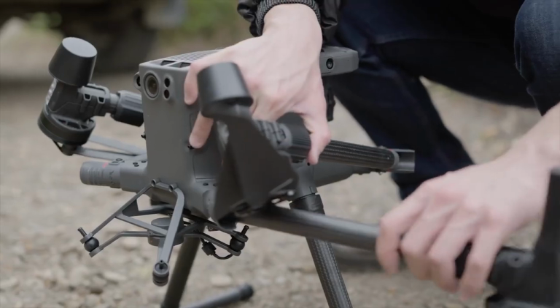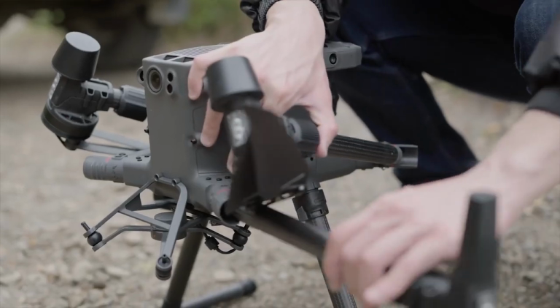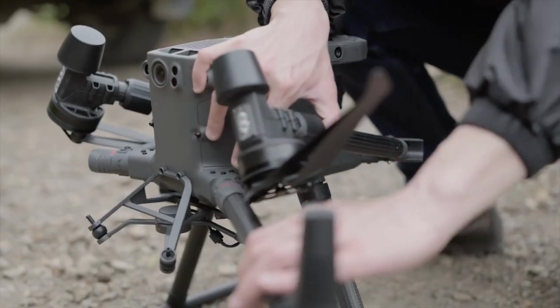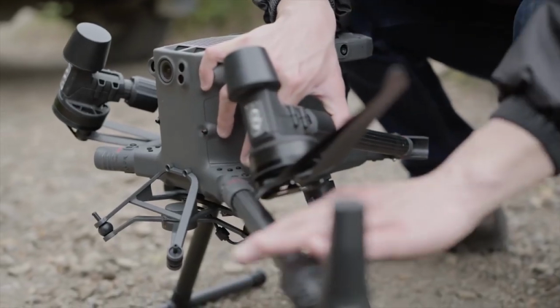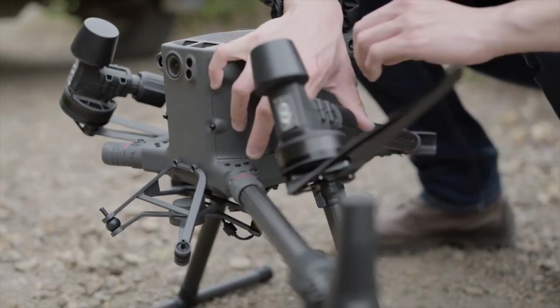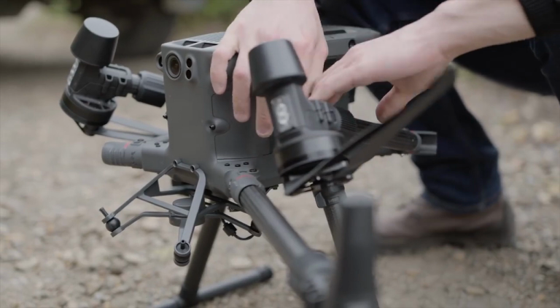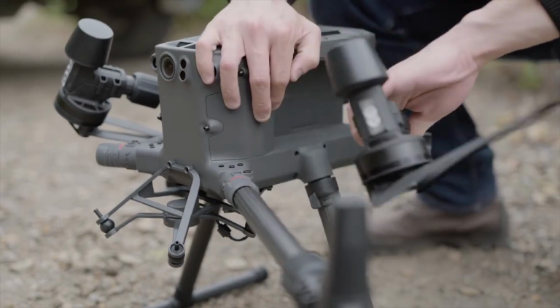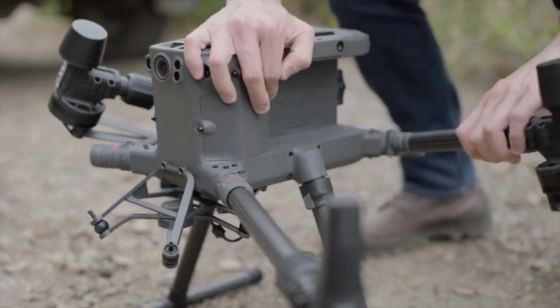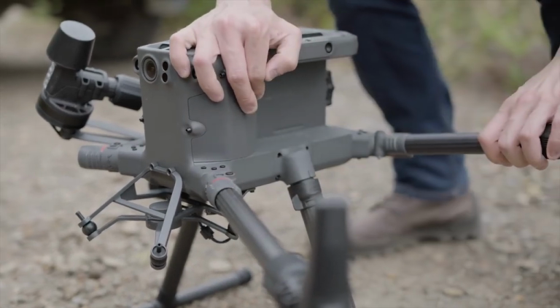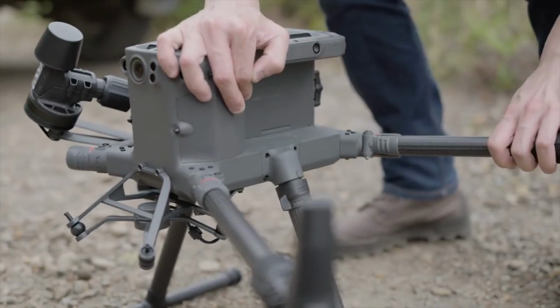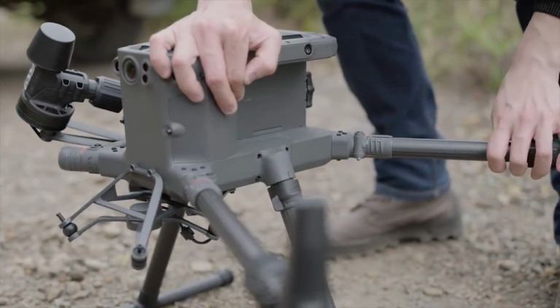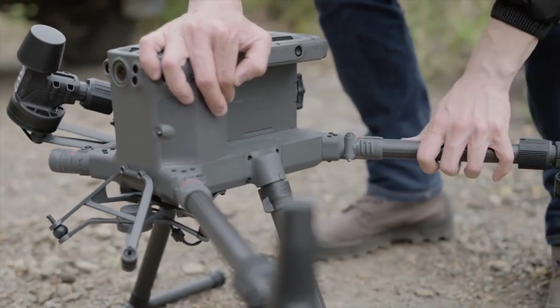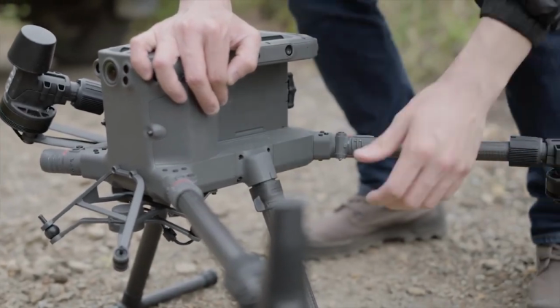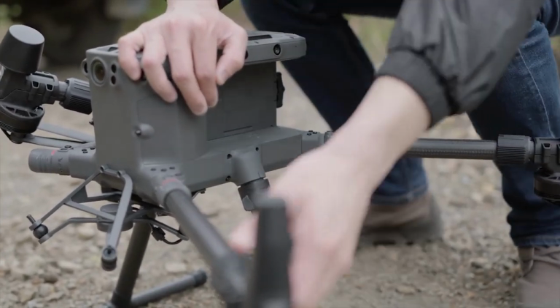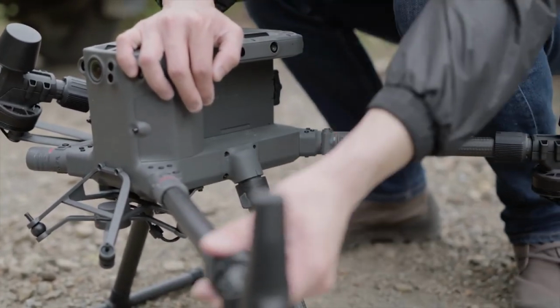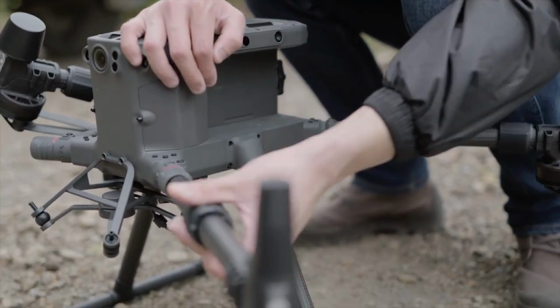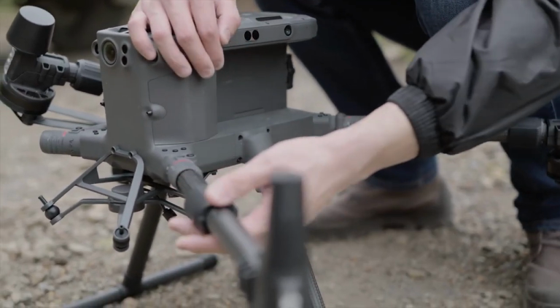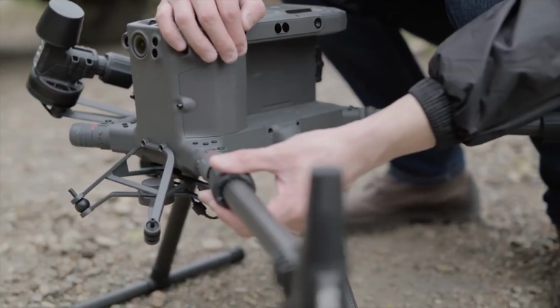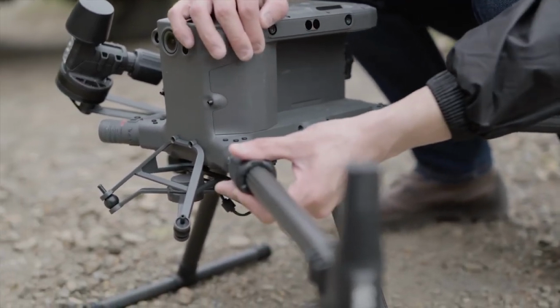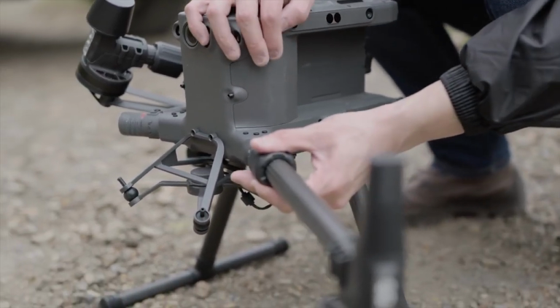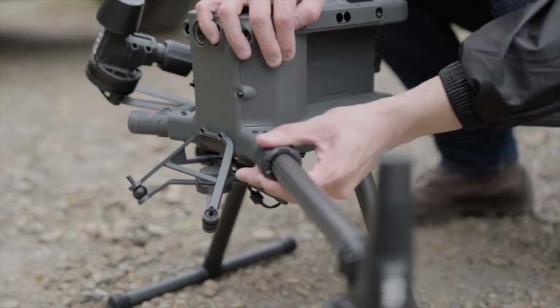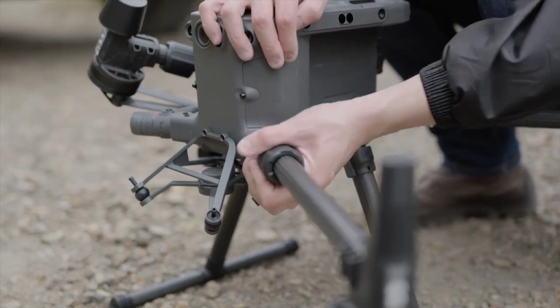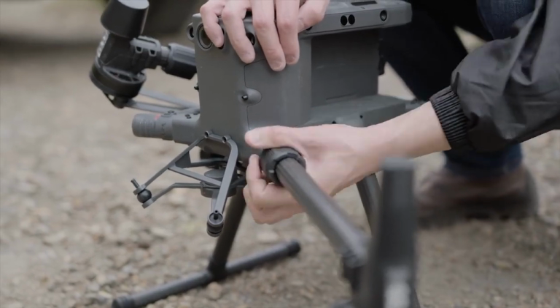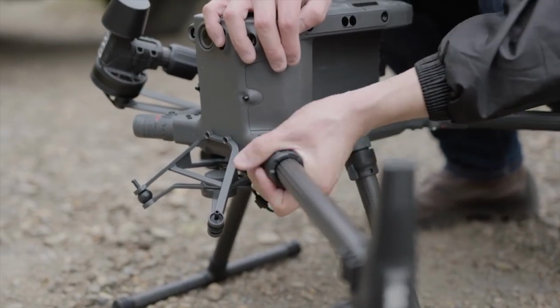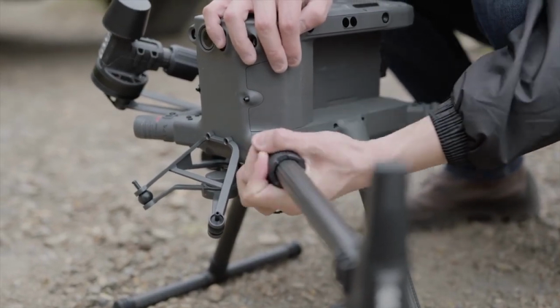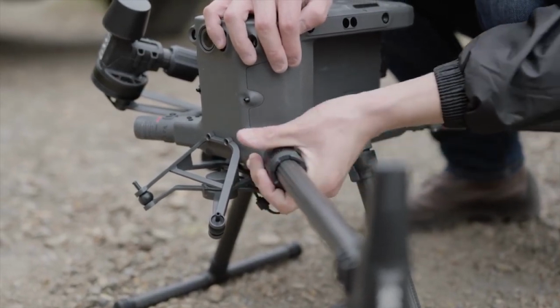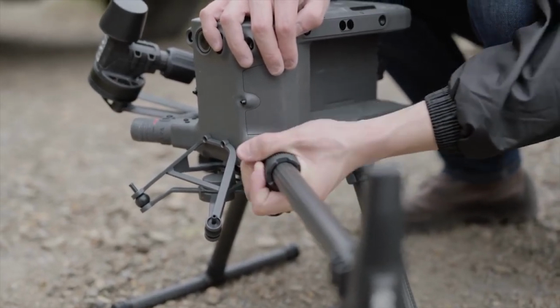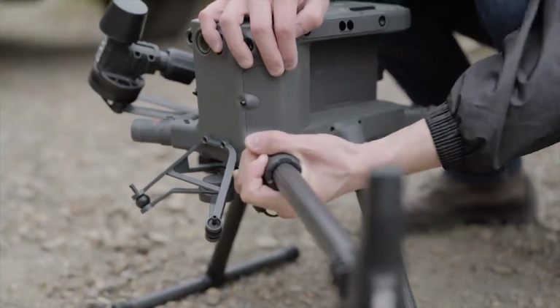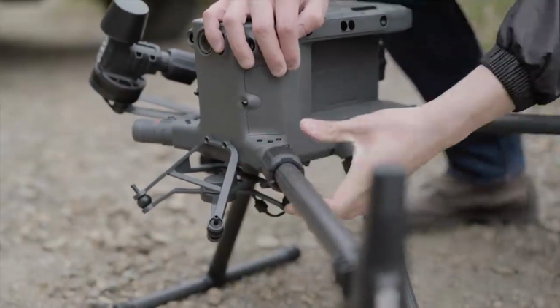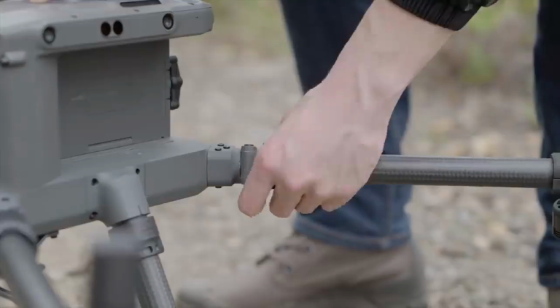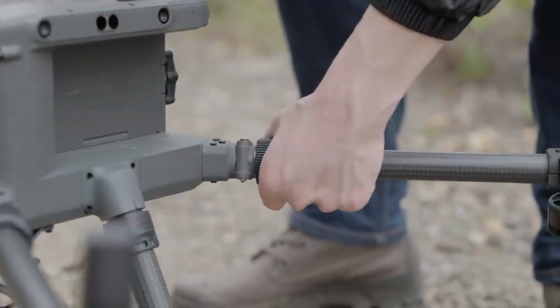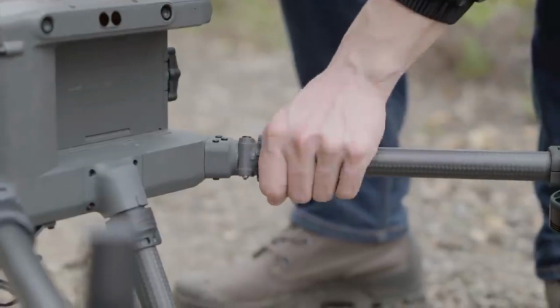Unfold the arms and rotate them into place. Slide the arm lock and rotate it clockwise to the locked position. Ensure that the arms are securely mounted.